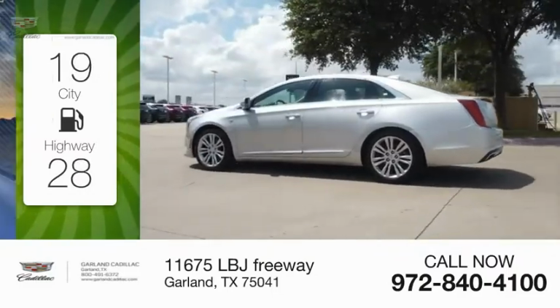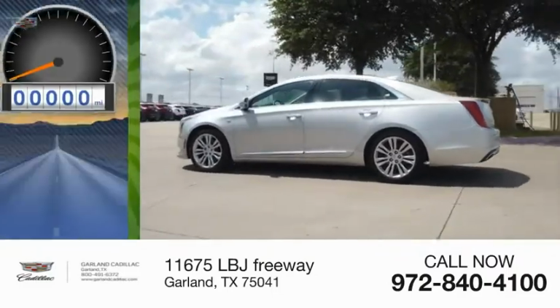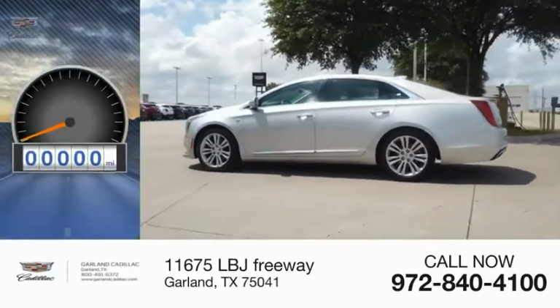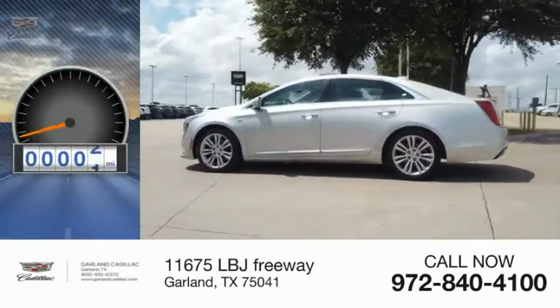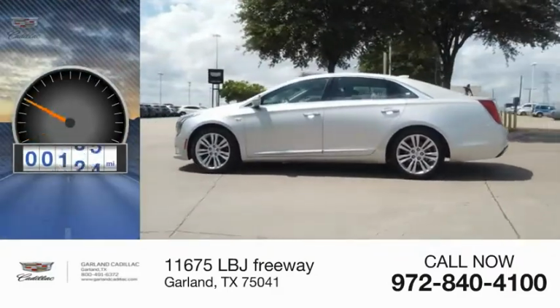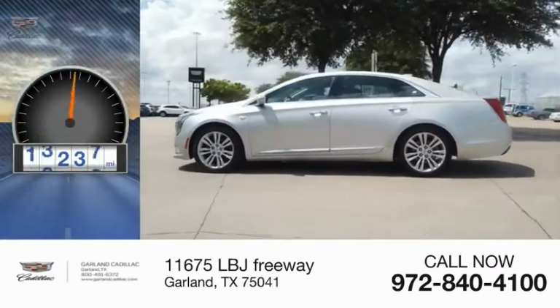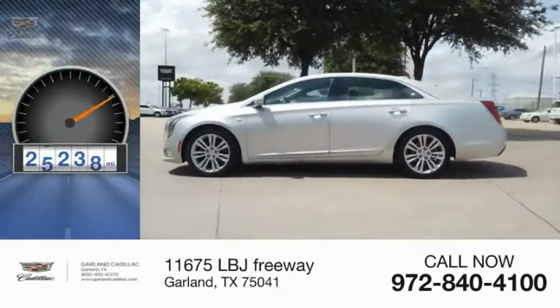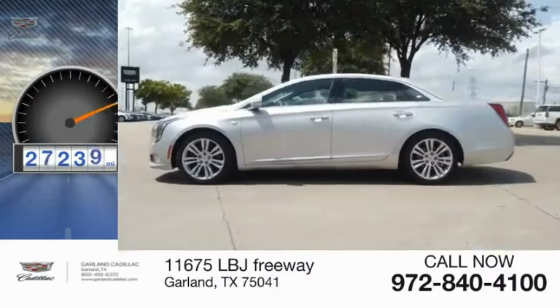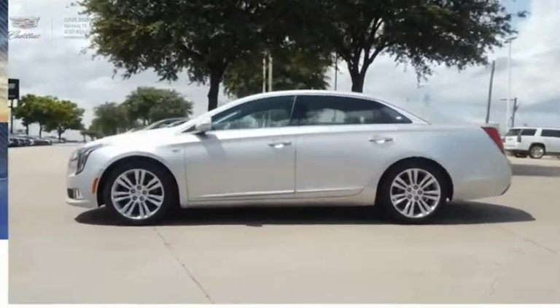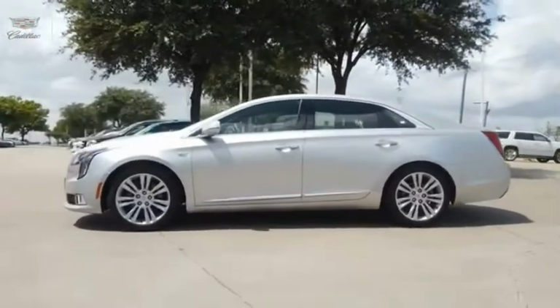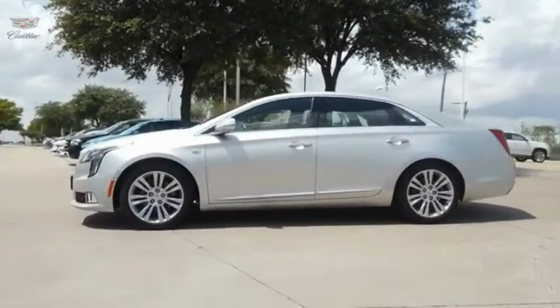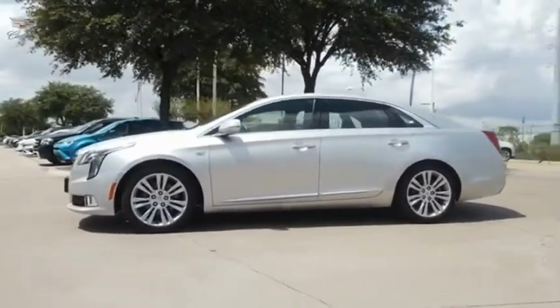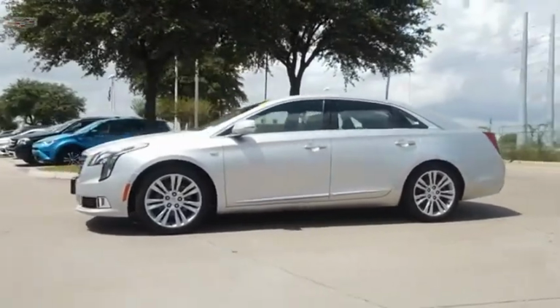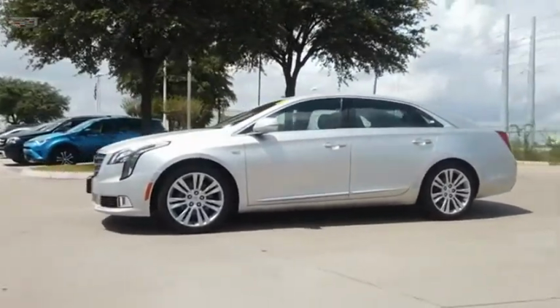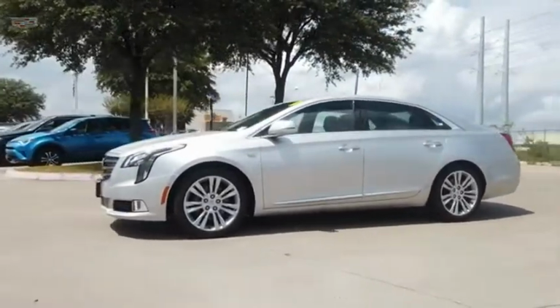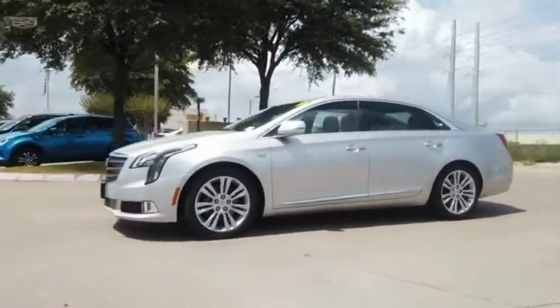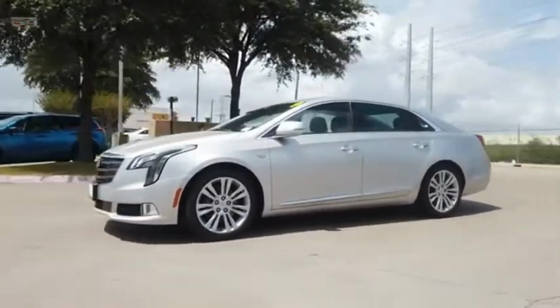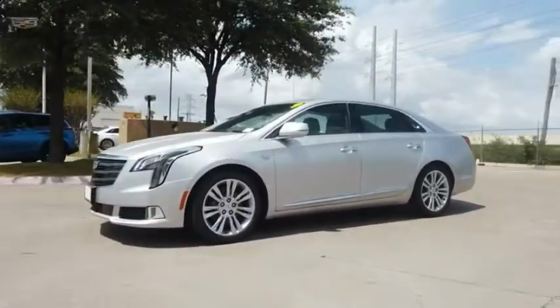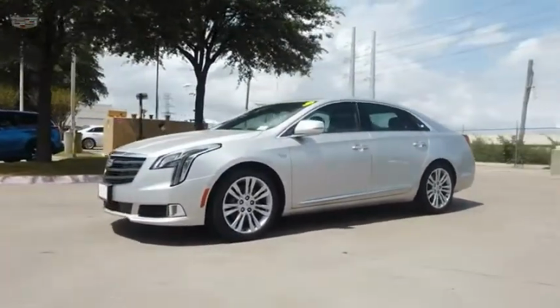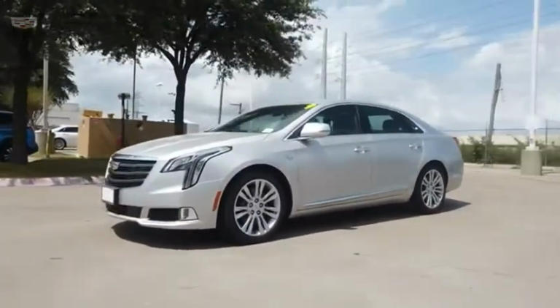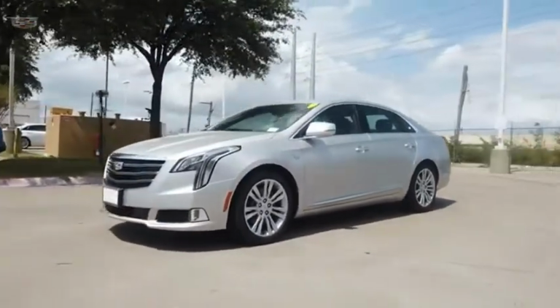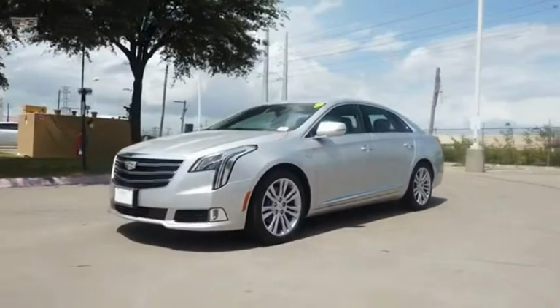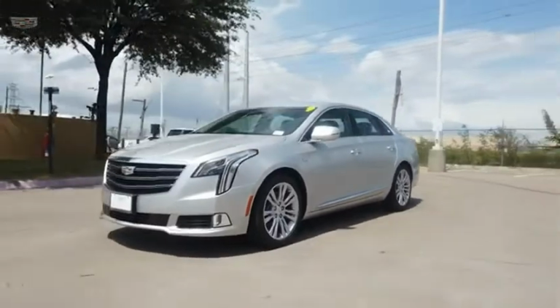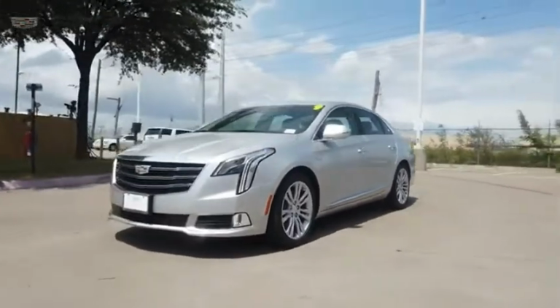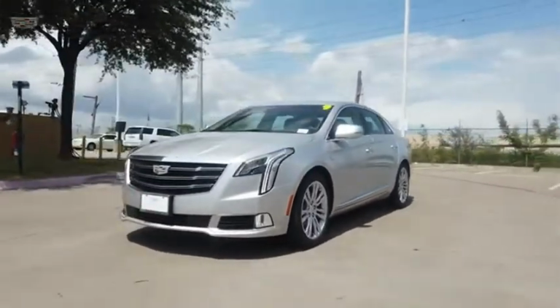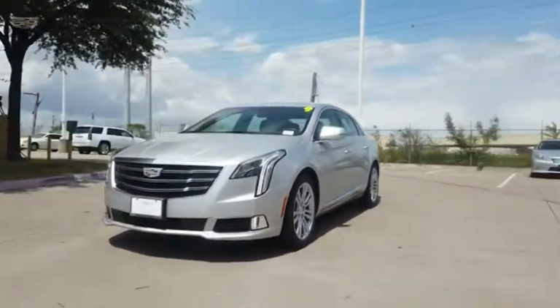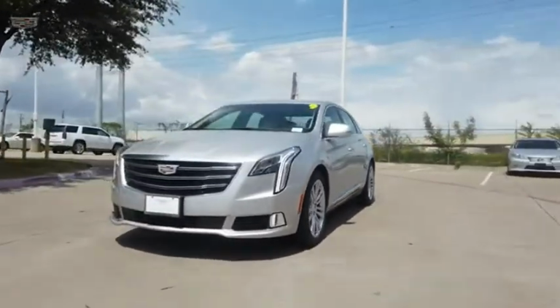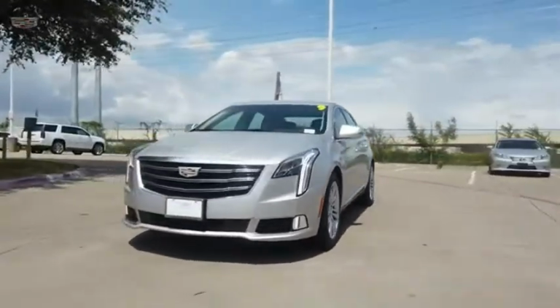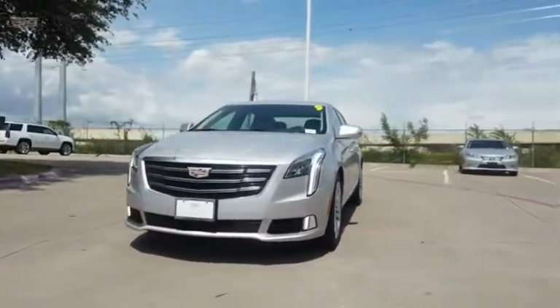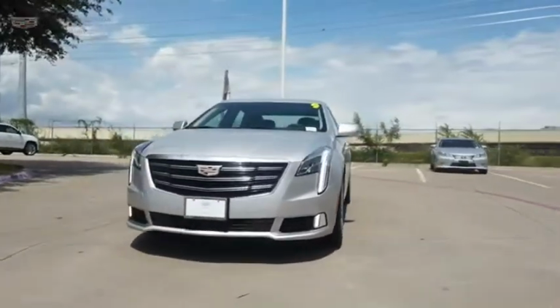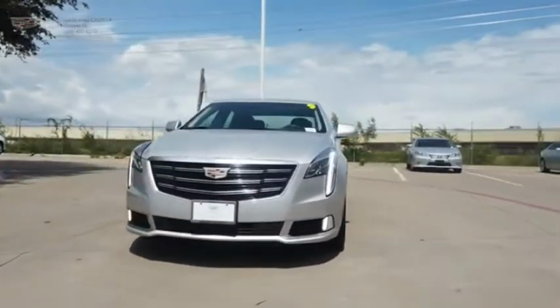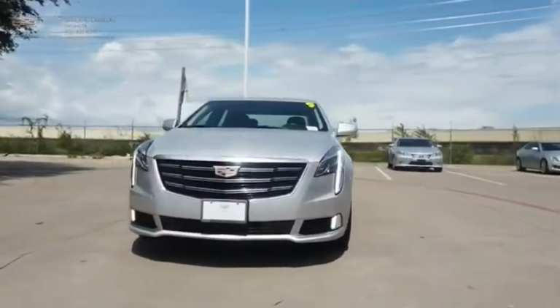This vehicle has less than 30,000 miles. The Cadillac XTS will have every kind of feature you can think of. It comes with a spacious, high-tech cabin and packed with lots of safety features.